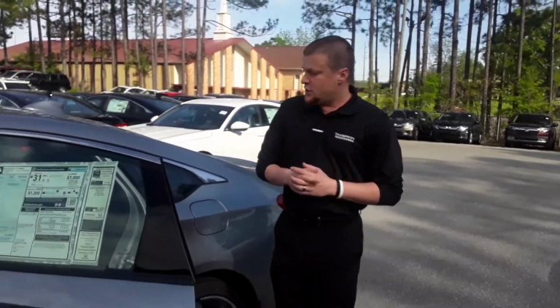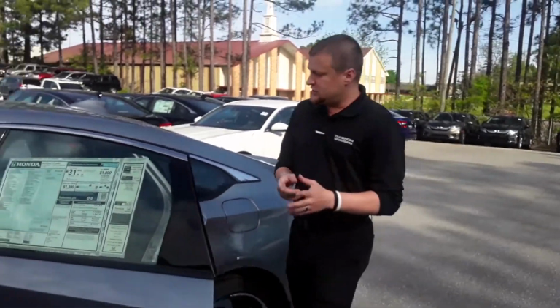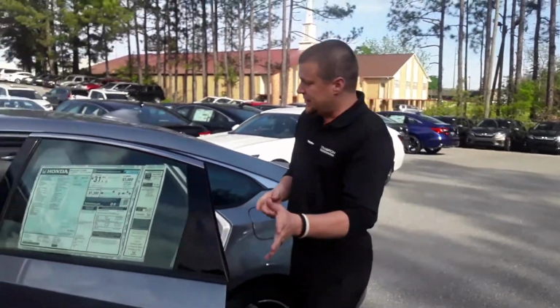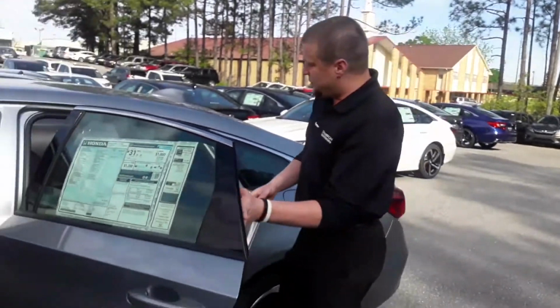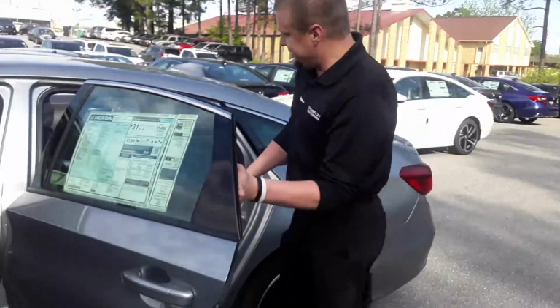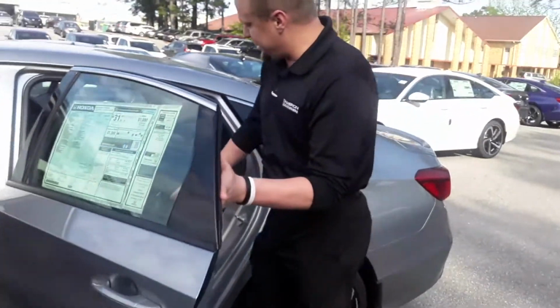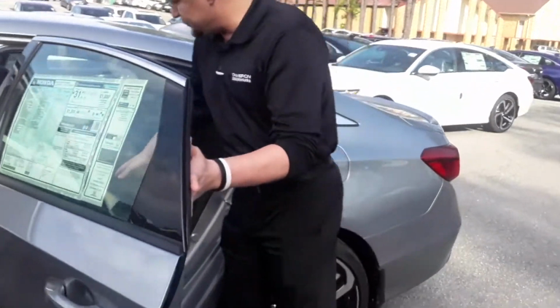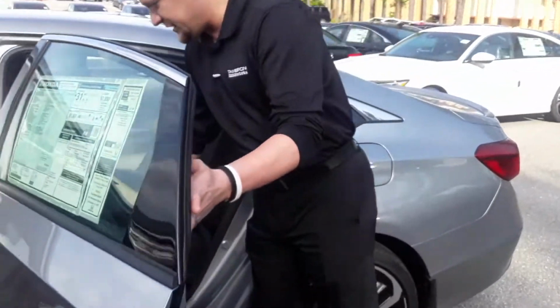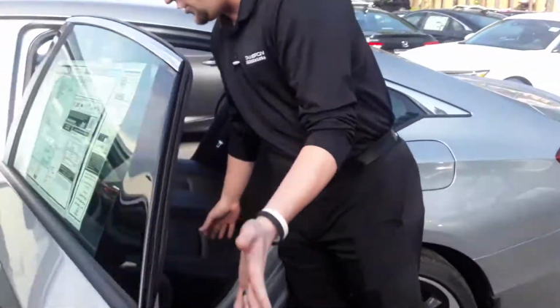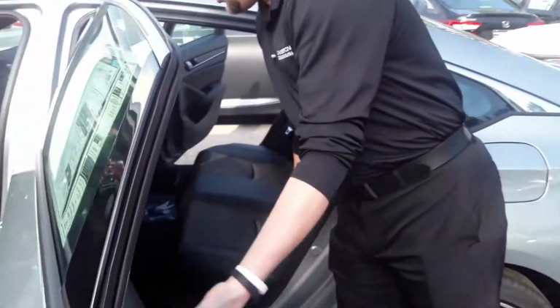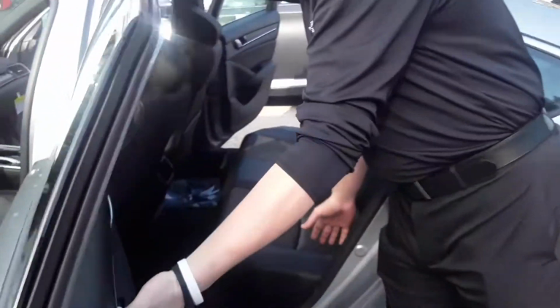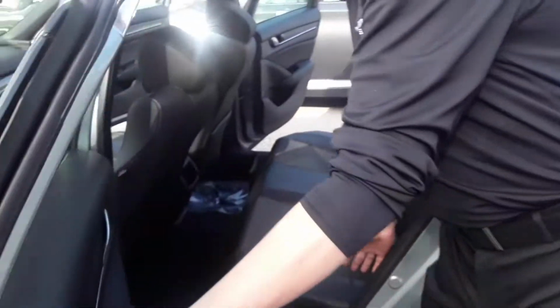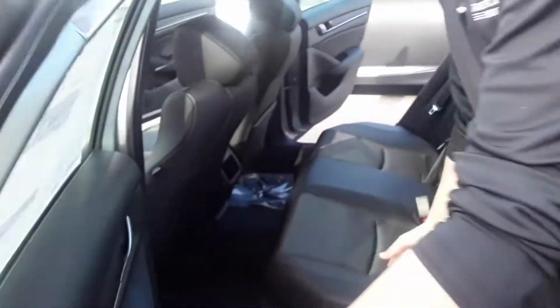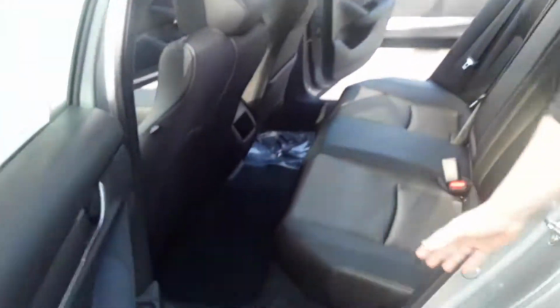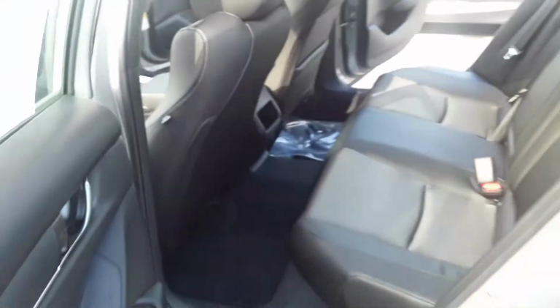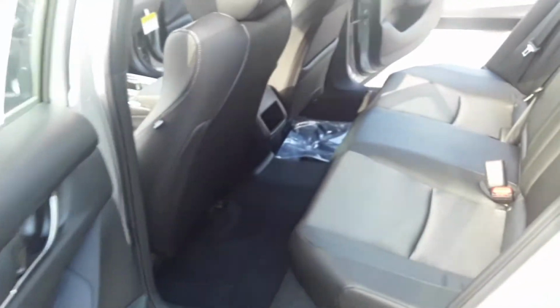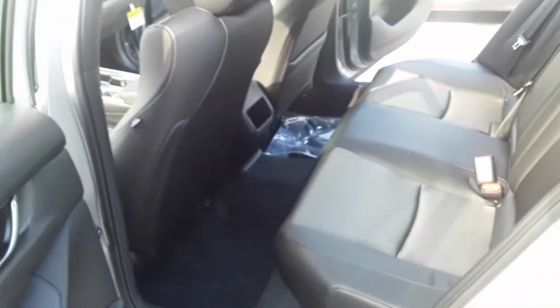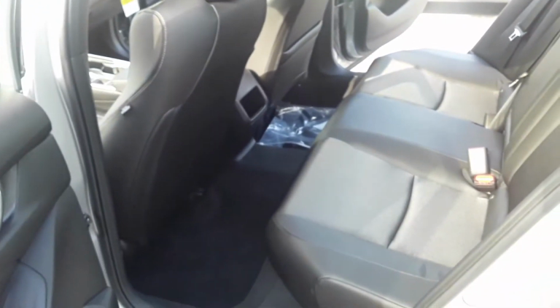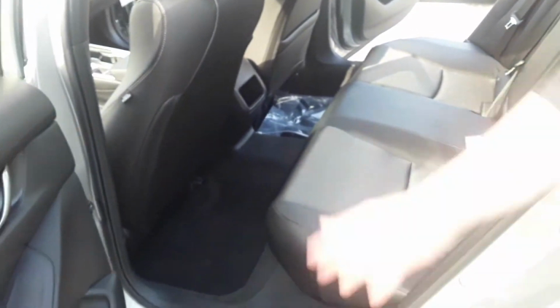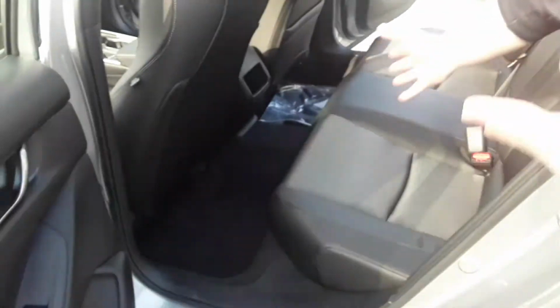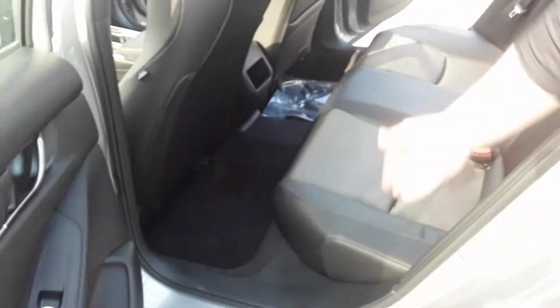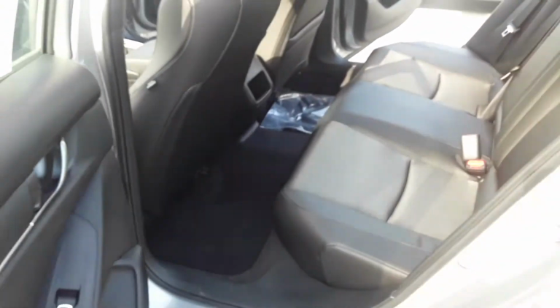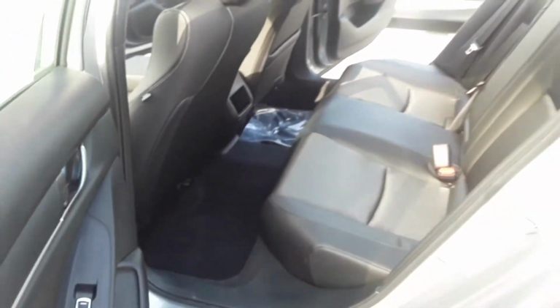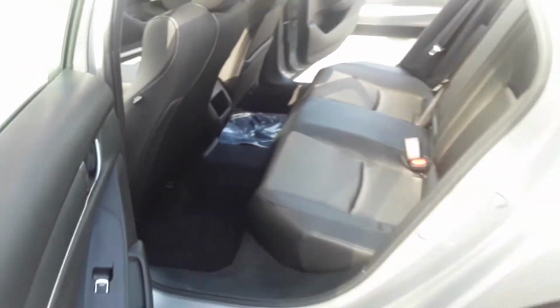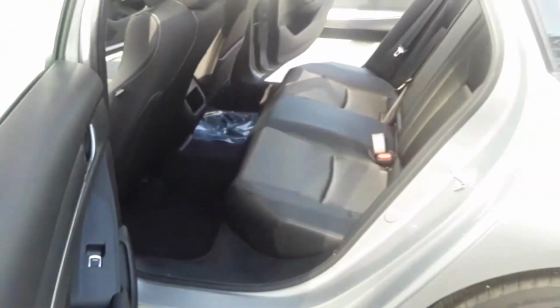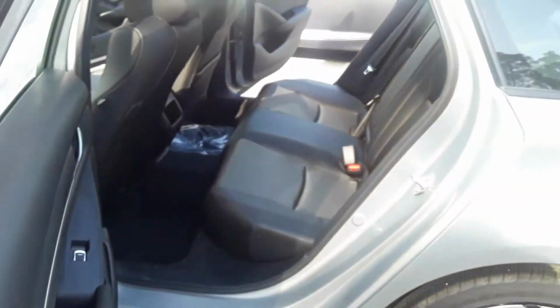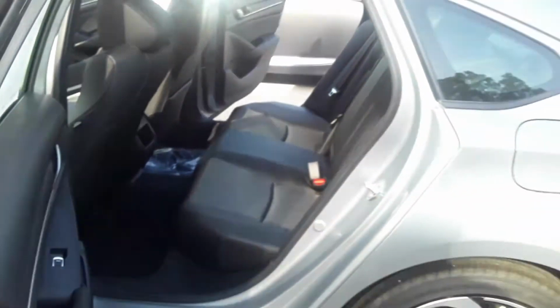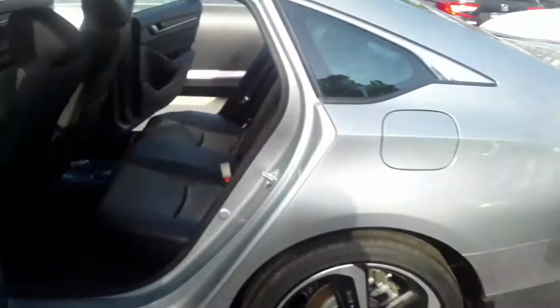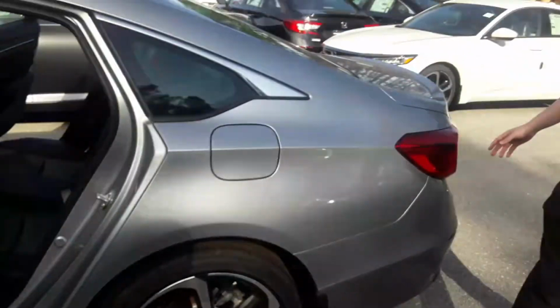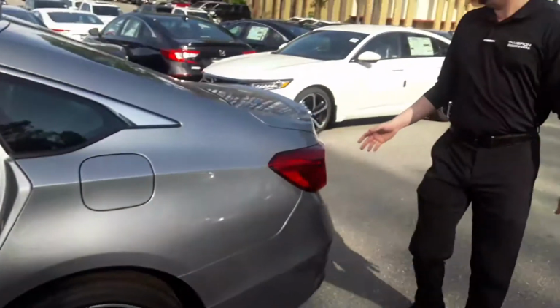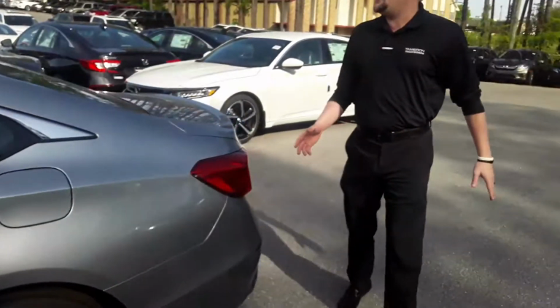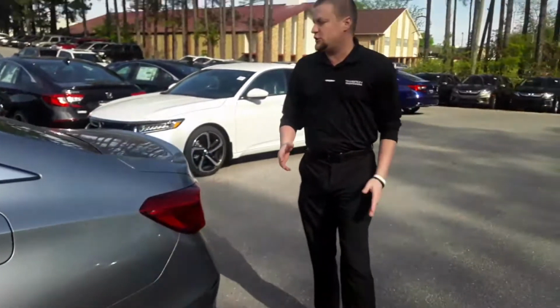You see plenty of space here in the second row. Doors open wide — easy to pass things in and out. Plenty of trunk space.